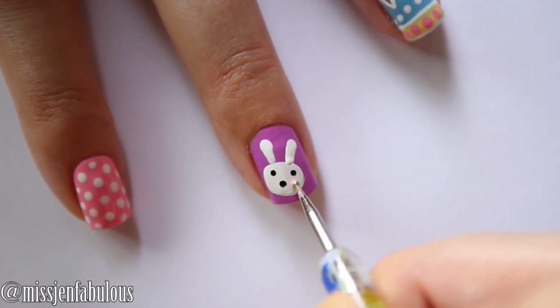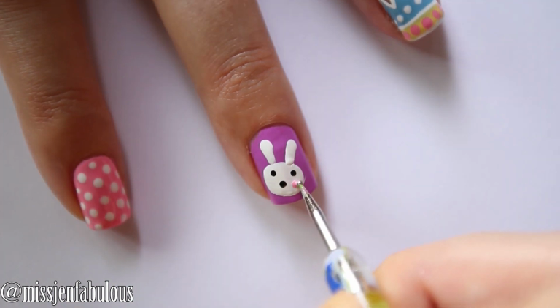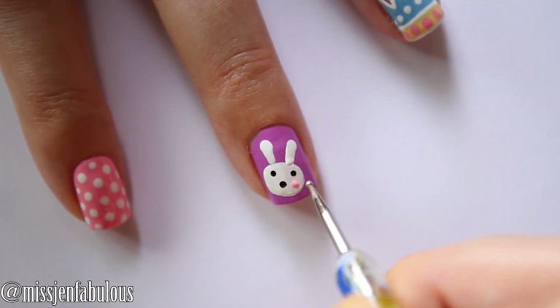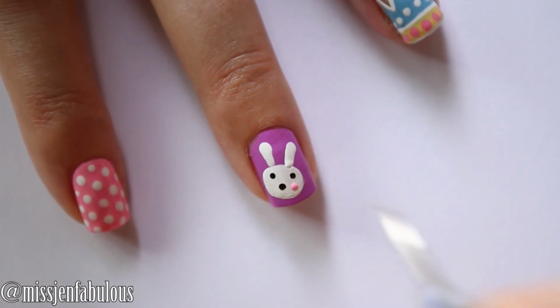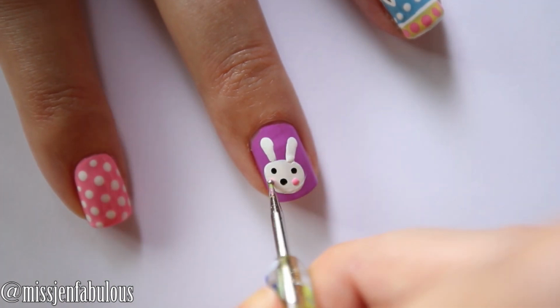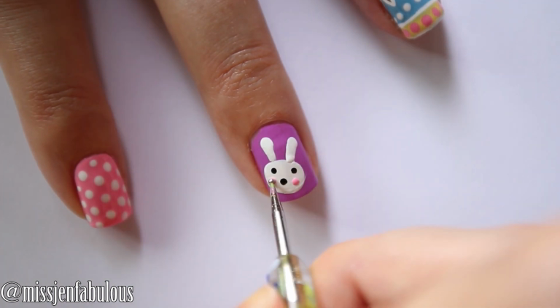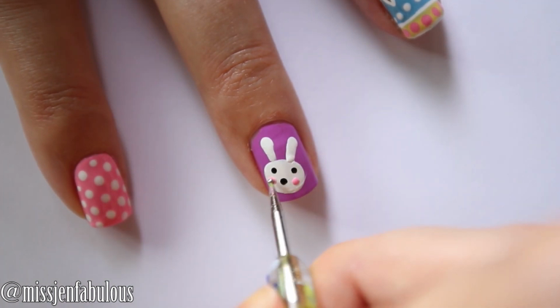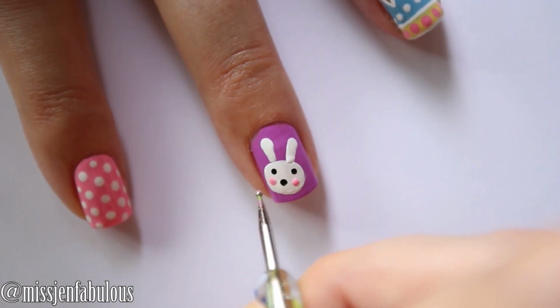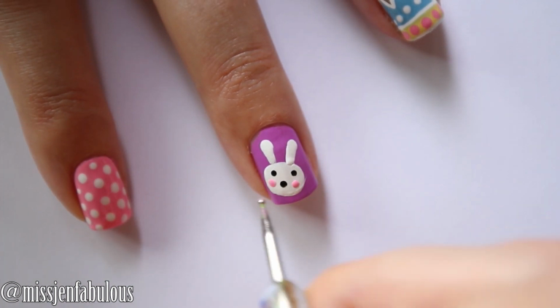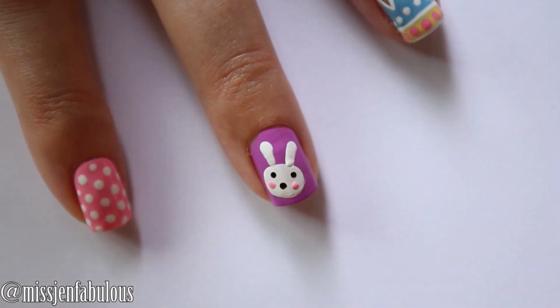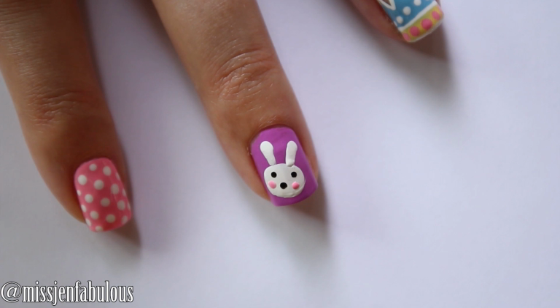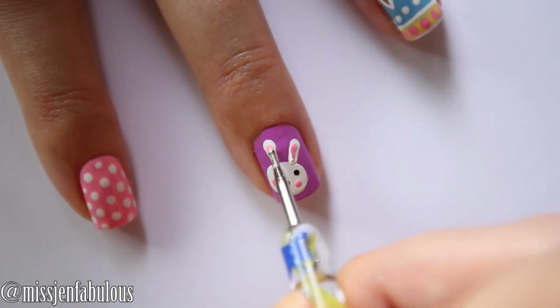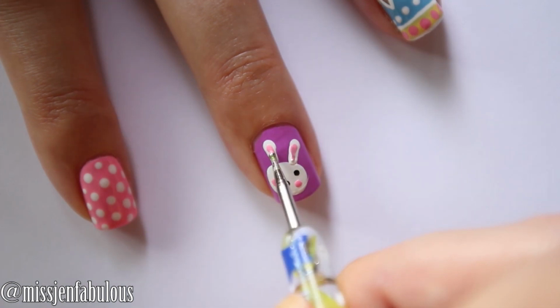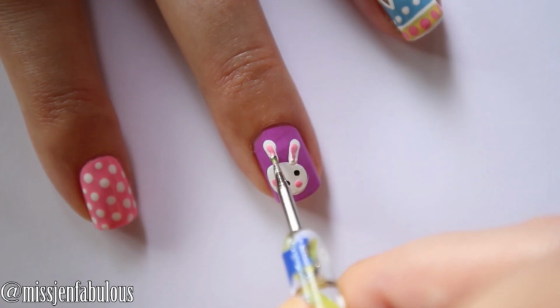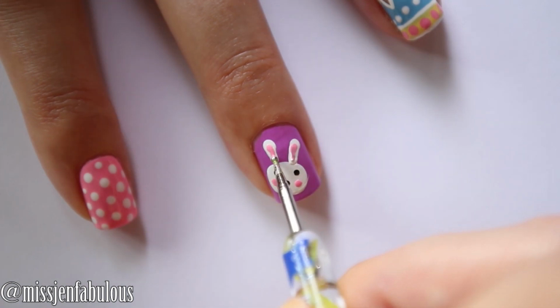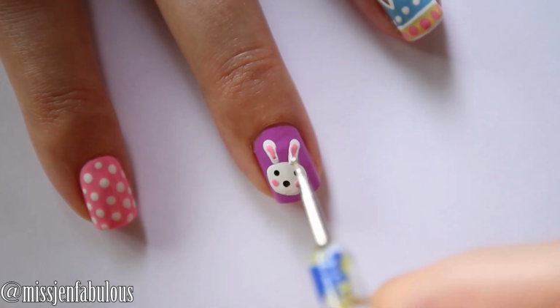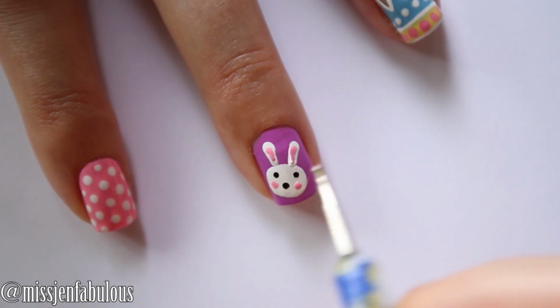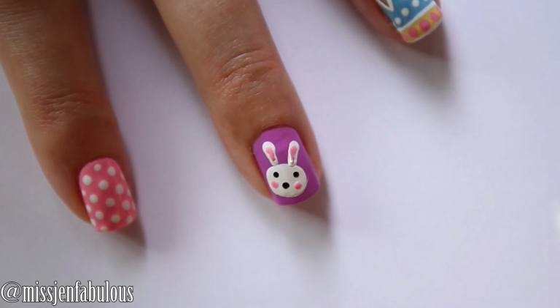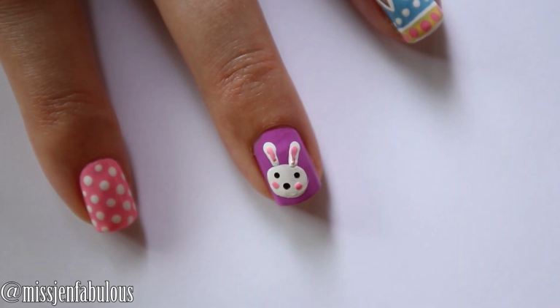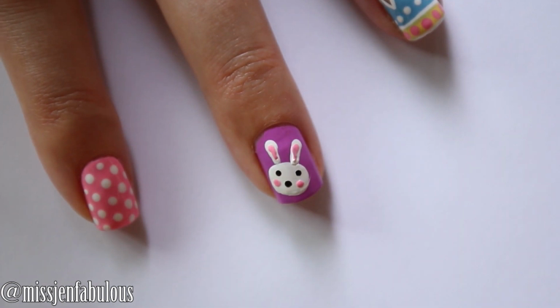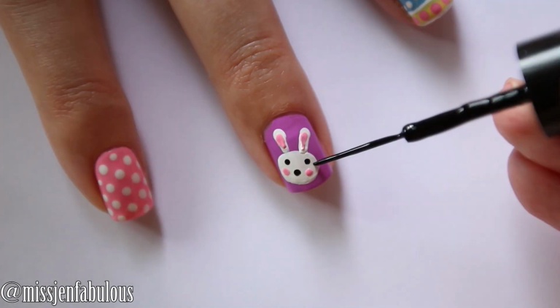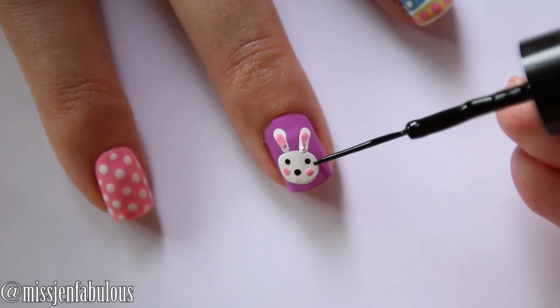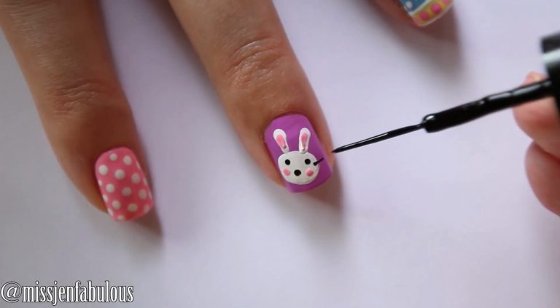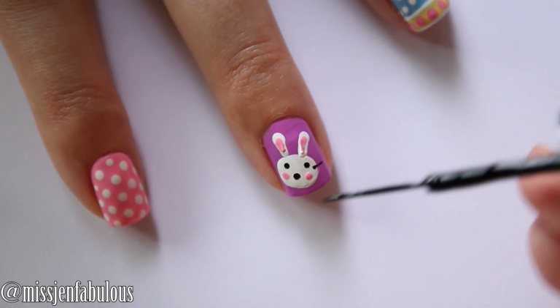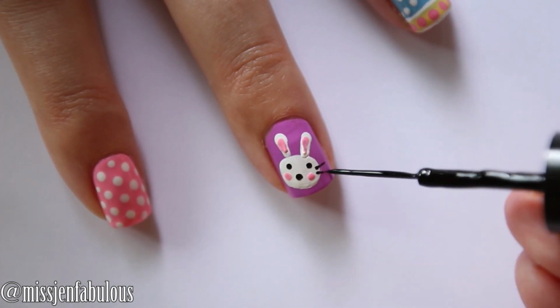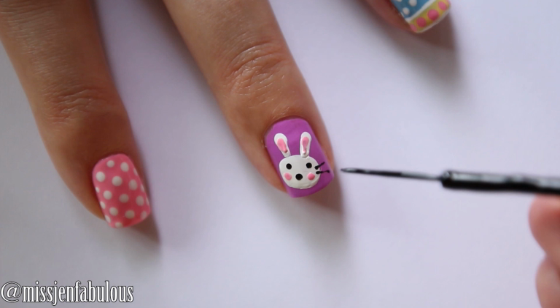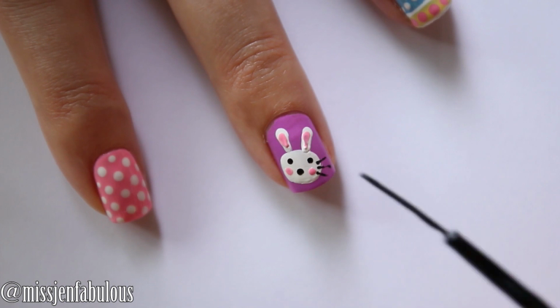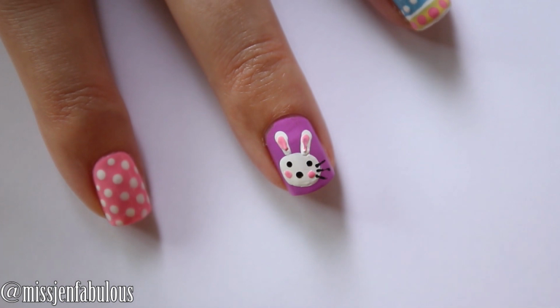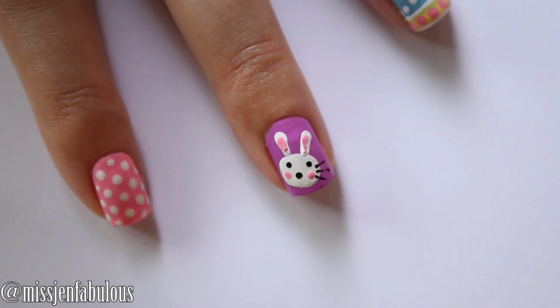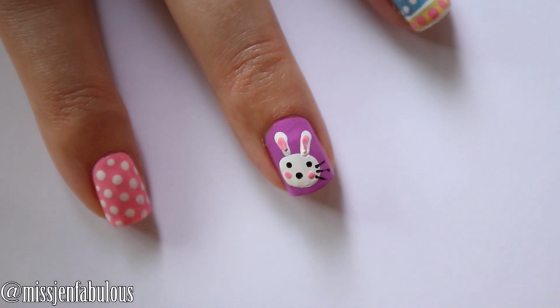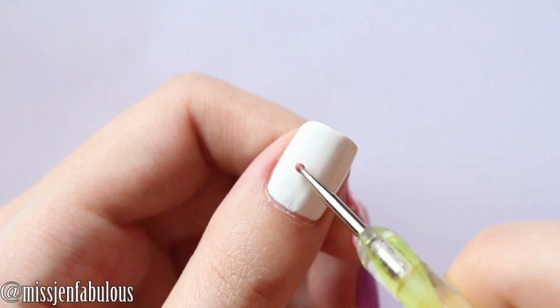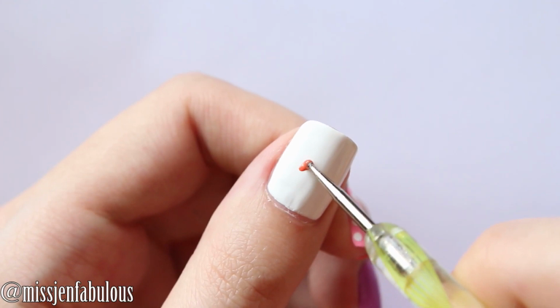Some pink cheeks. You just want to fill in the ears with that same pink color, just dragging your dotting tool down. Then finishing off our bunny with our black nail striper adding three whiskers.